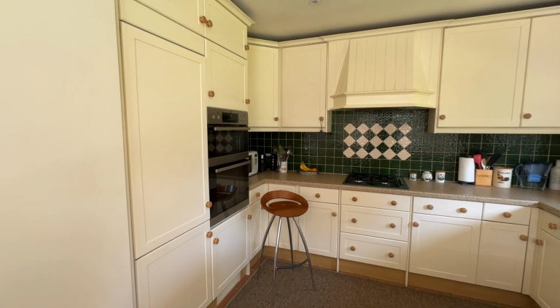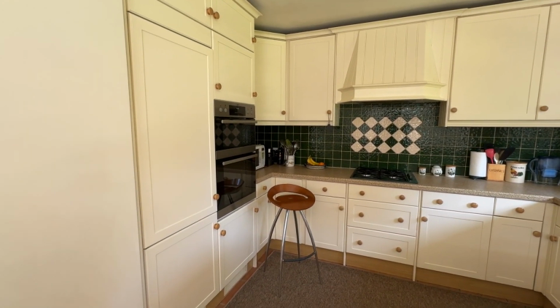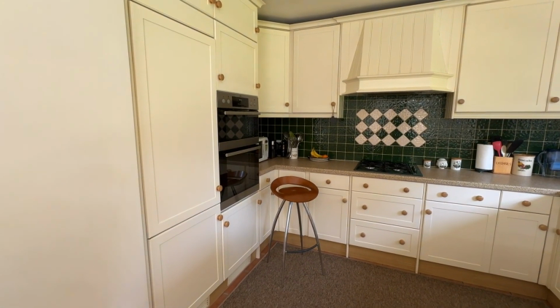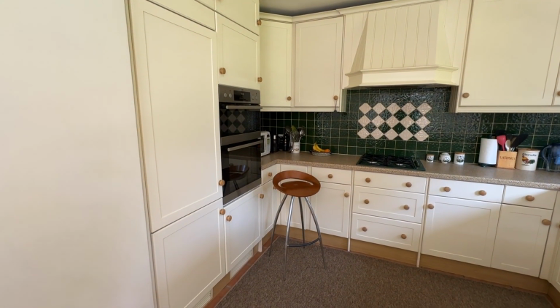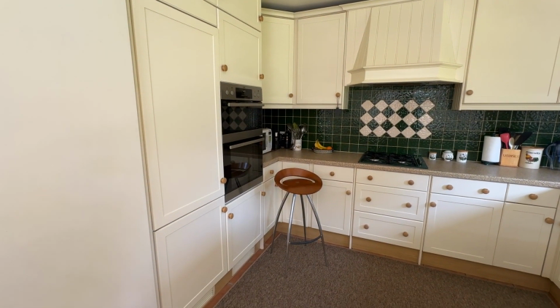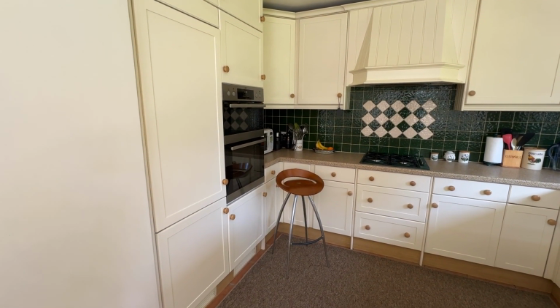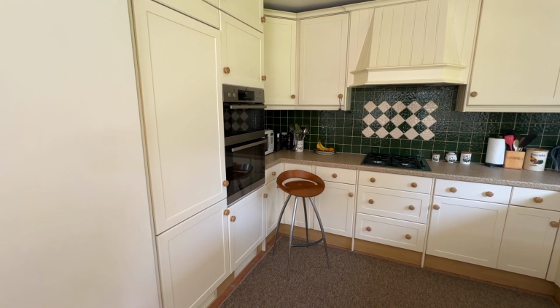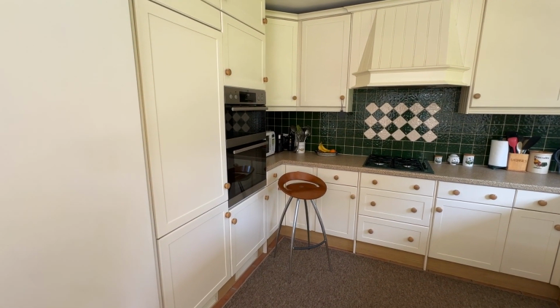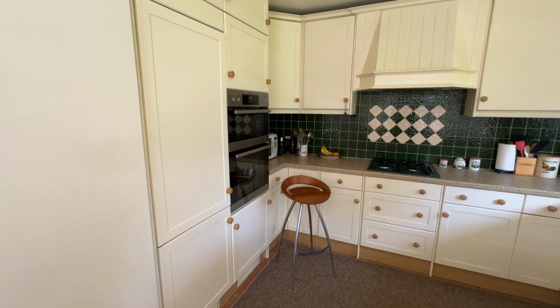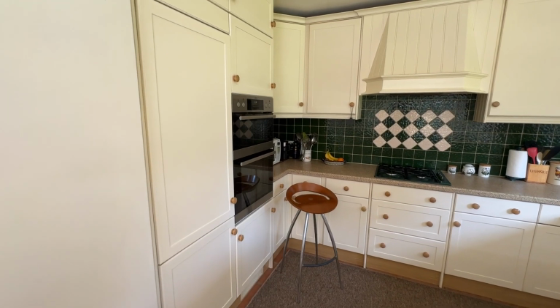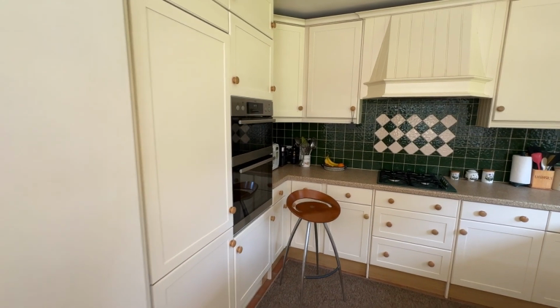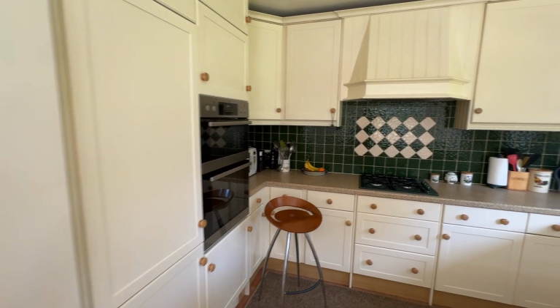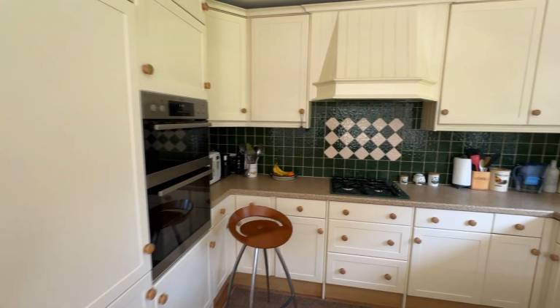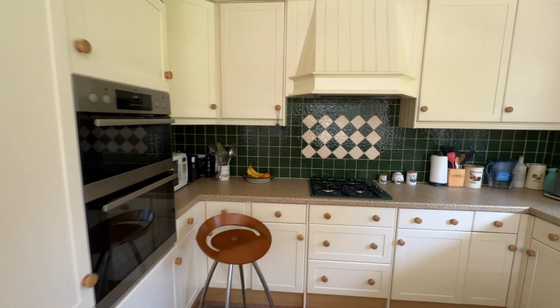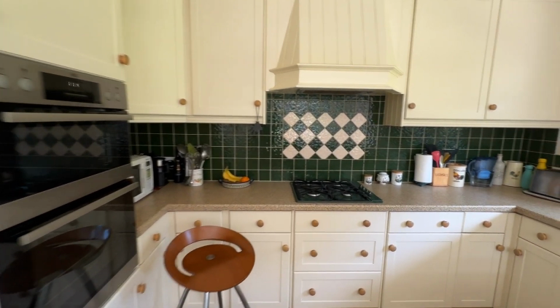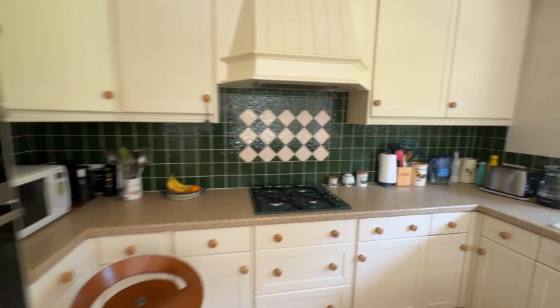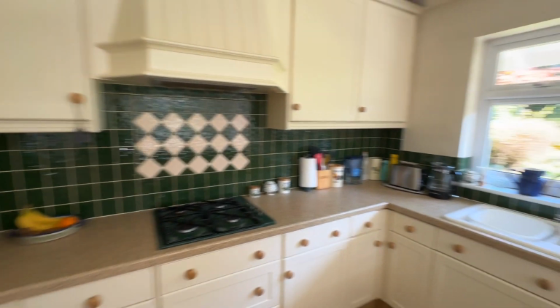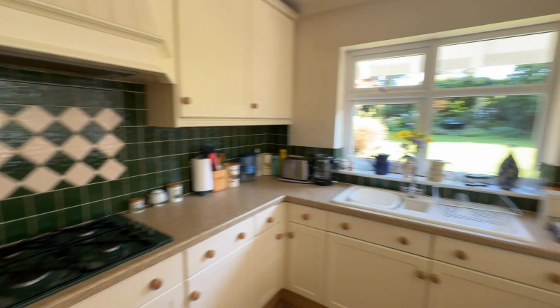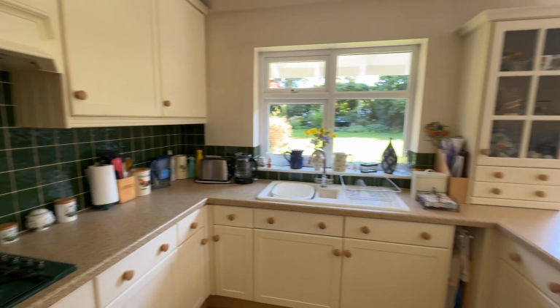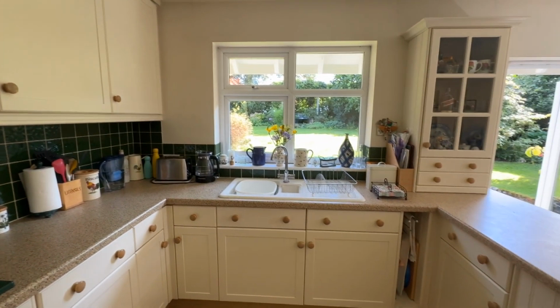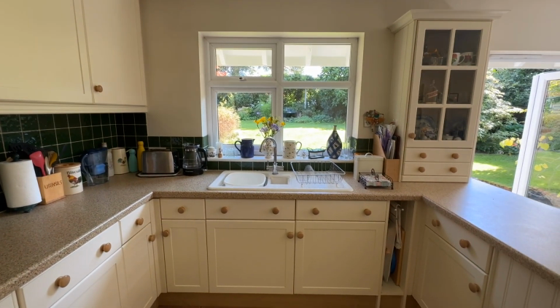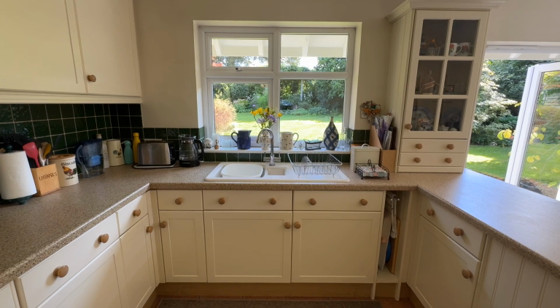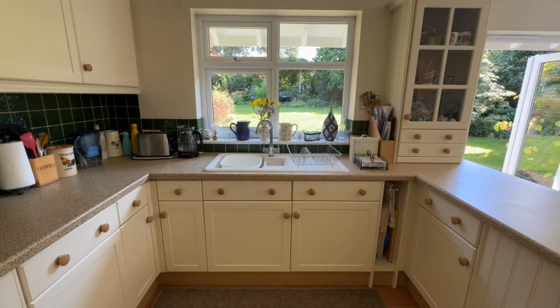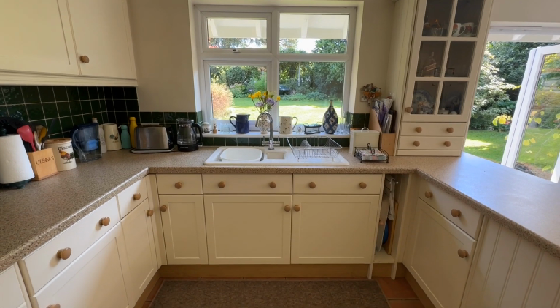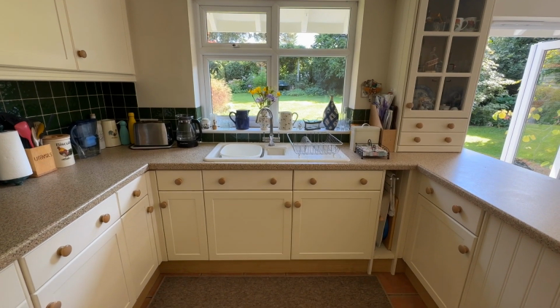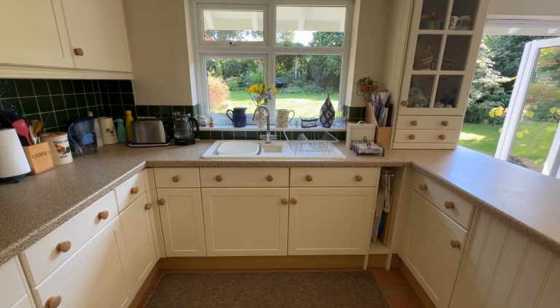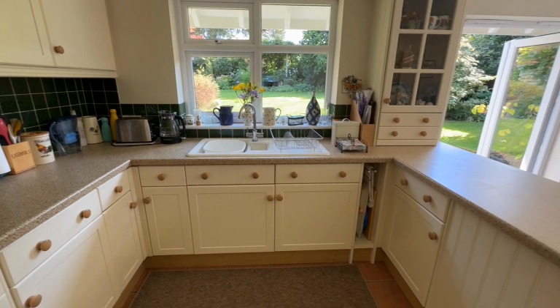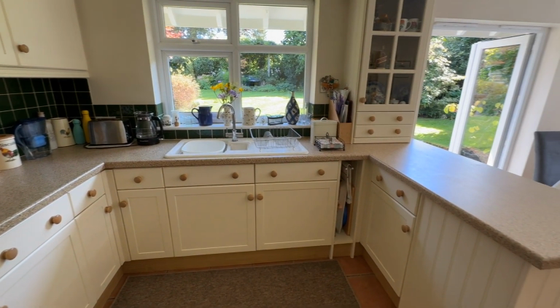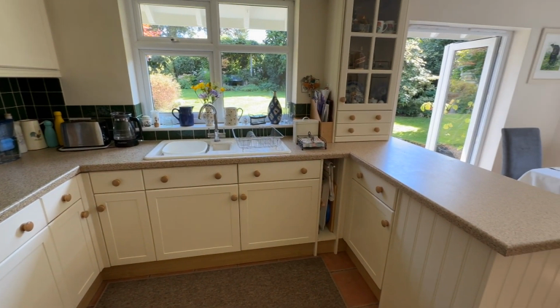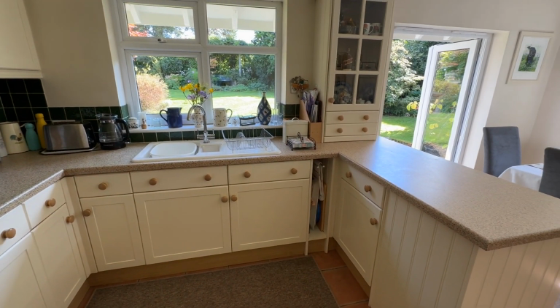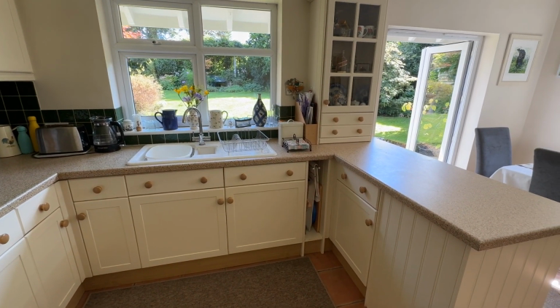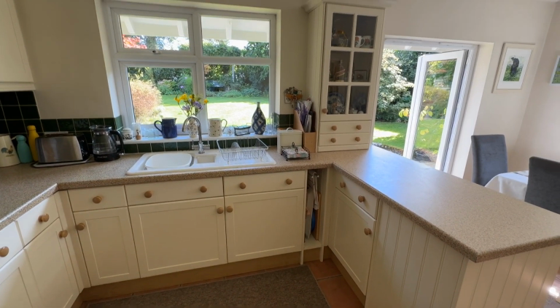Just to my left is your integrated fridge freezer, your cooker, your hob, and just to the right is your integrated dishwasher. The rest is storage.